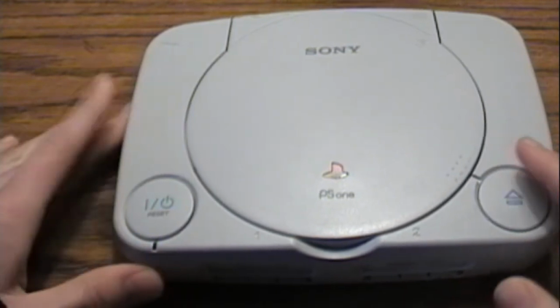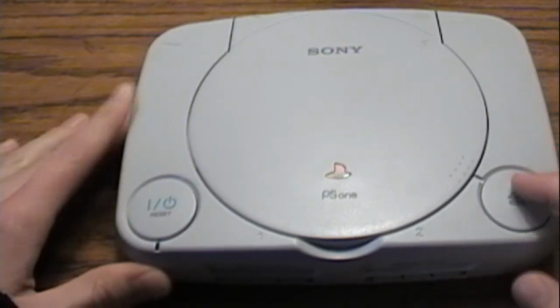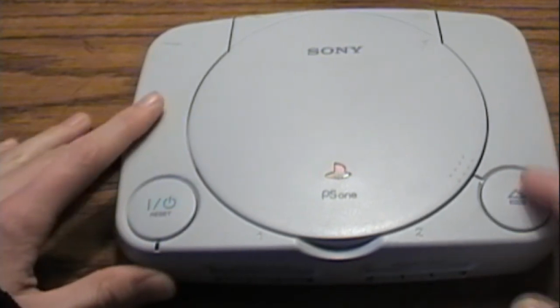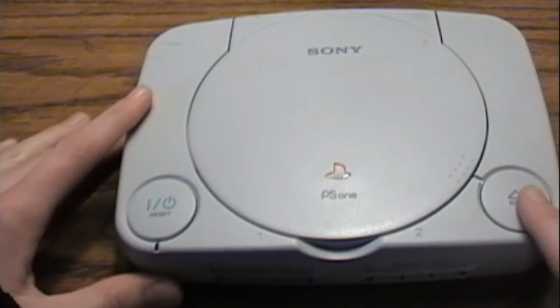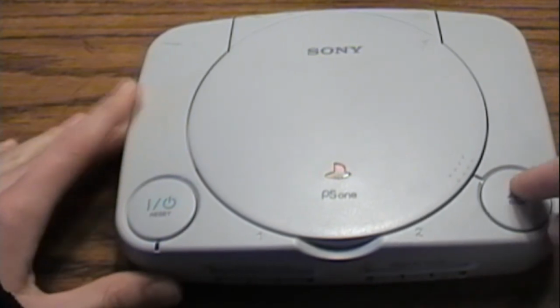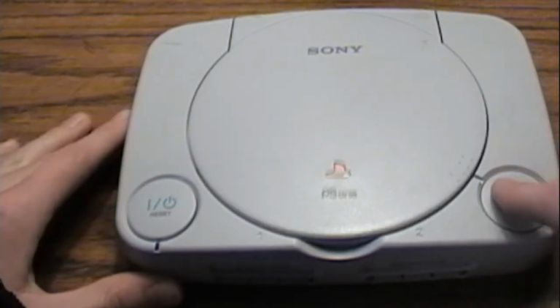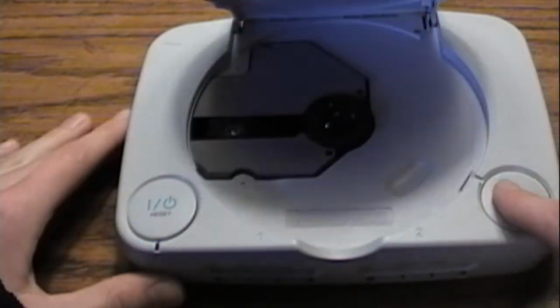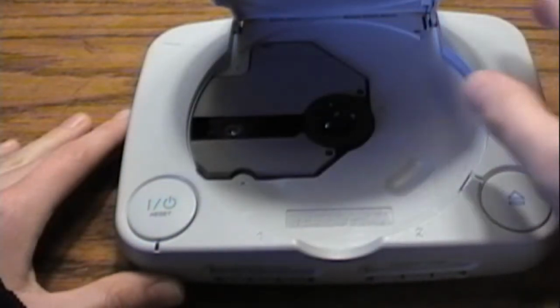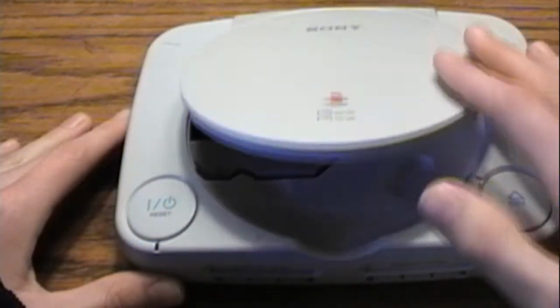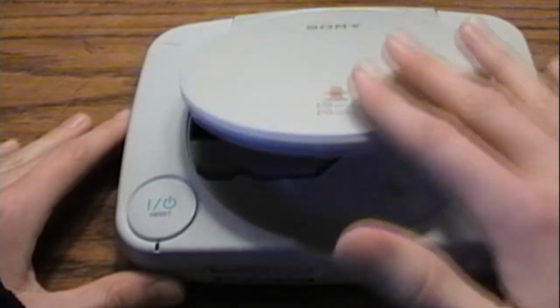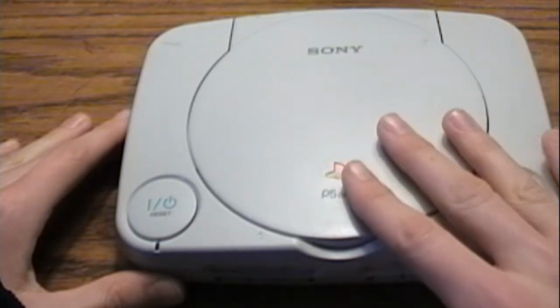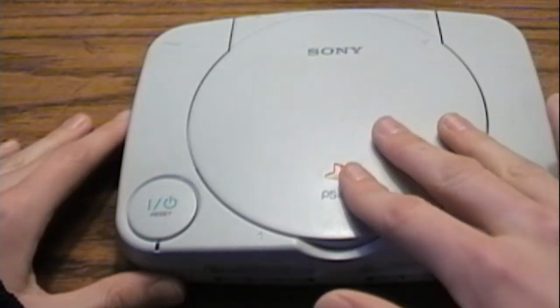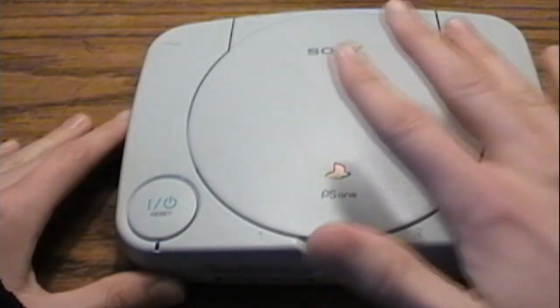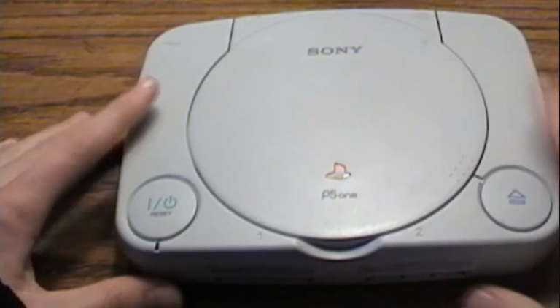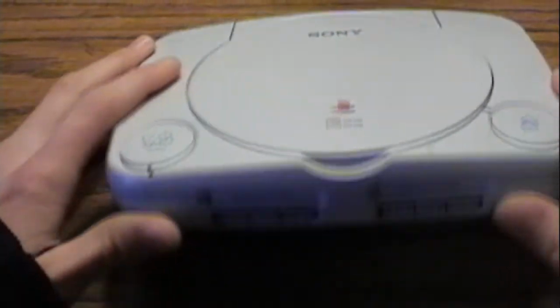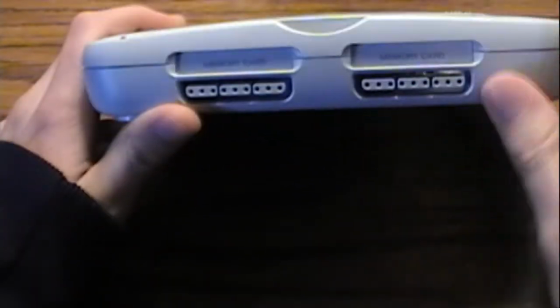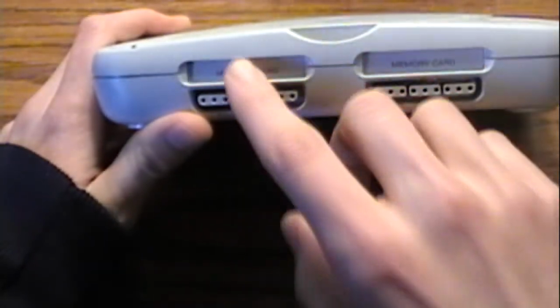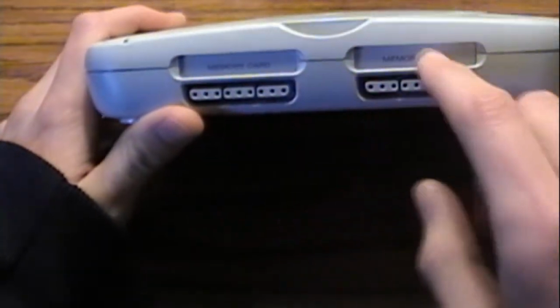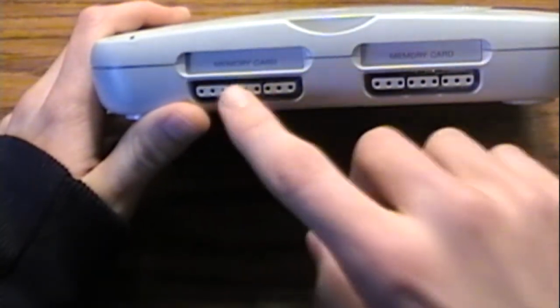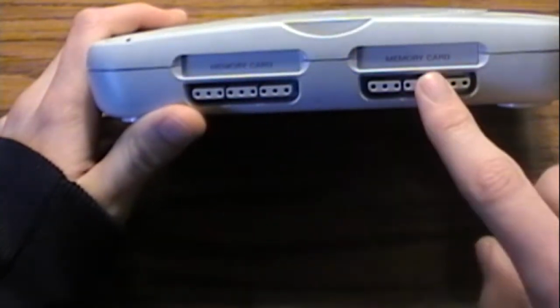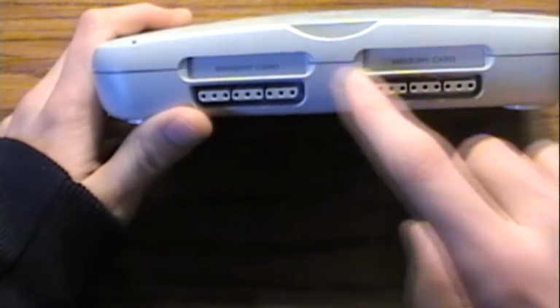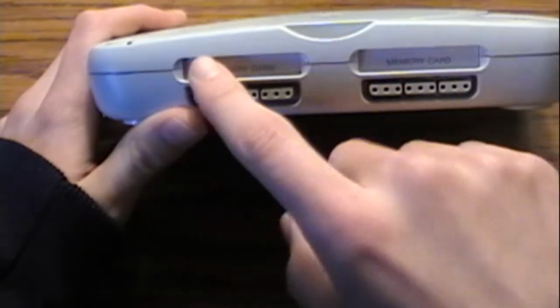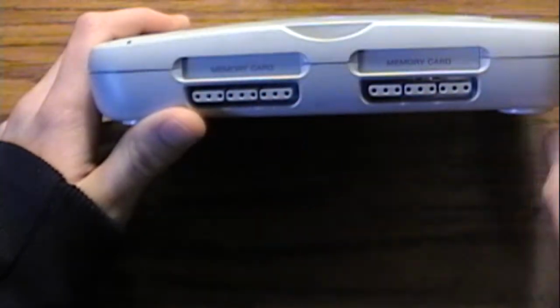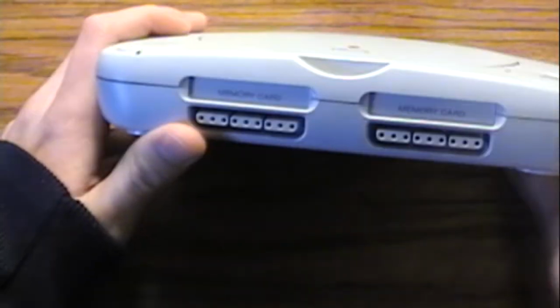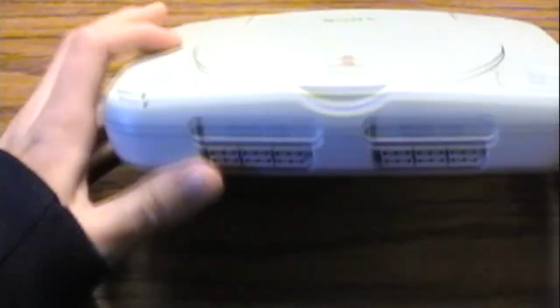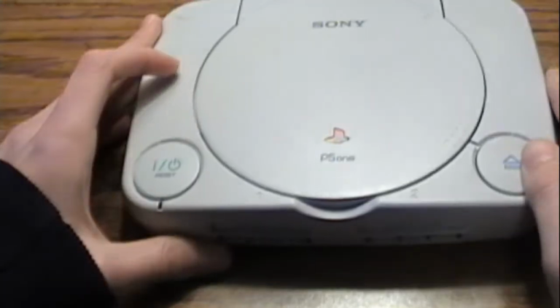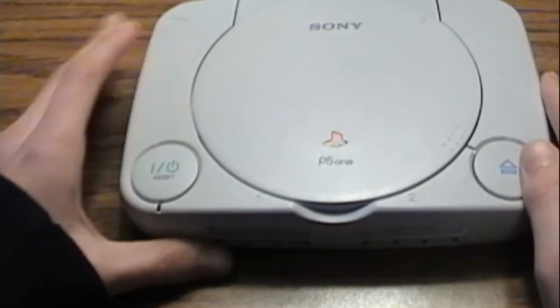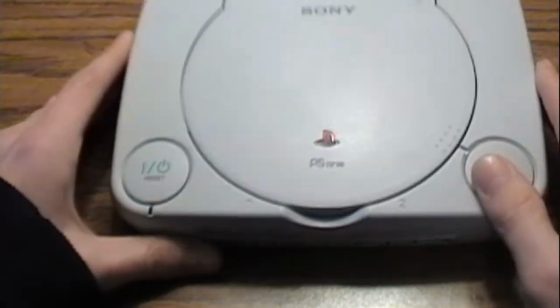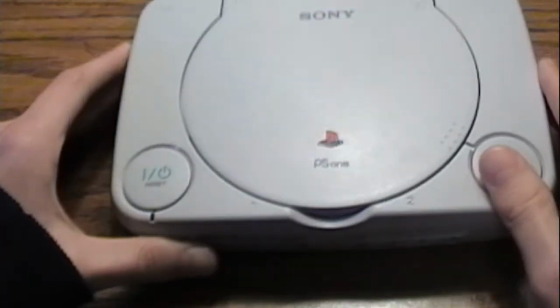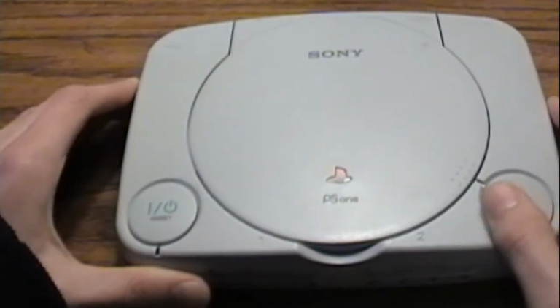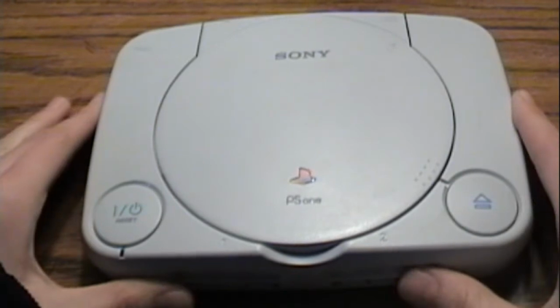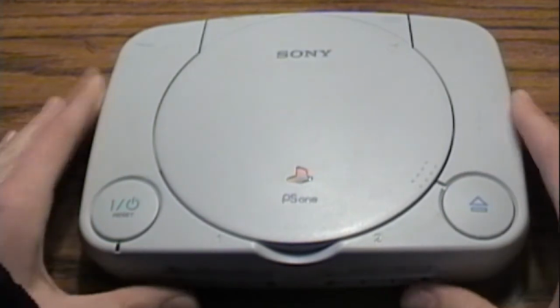It really saved on space. Still got the open button here — it's a lot quicker to pop up and just clicks into place. Still got both controller ports and both memory card ports. It's really nice and a lot more compact.